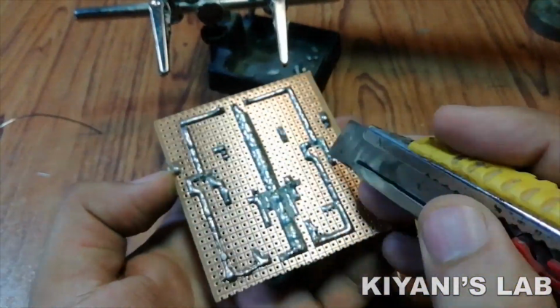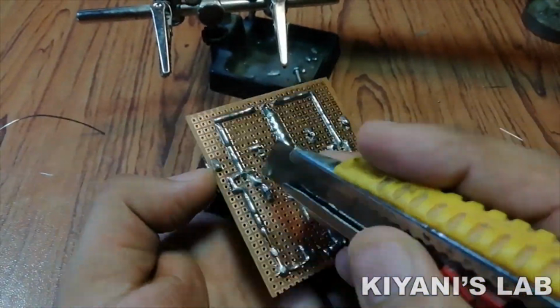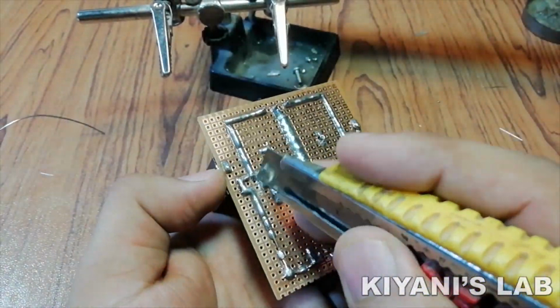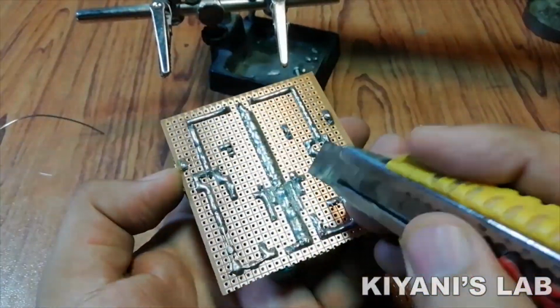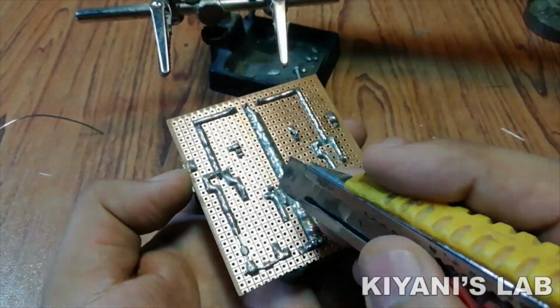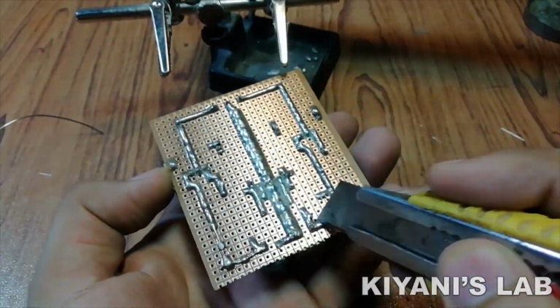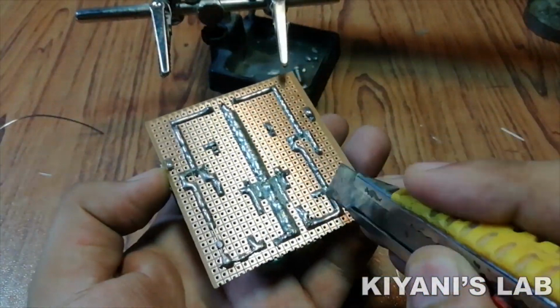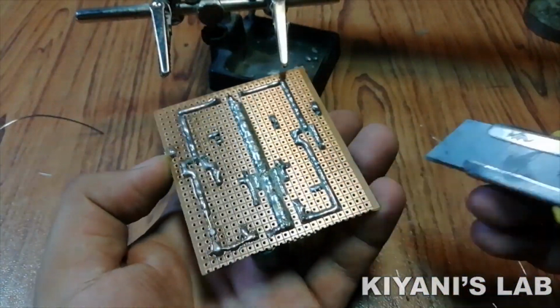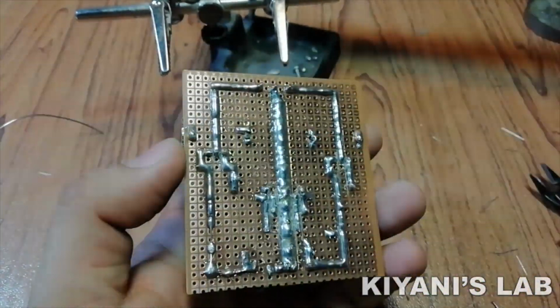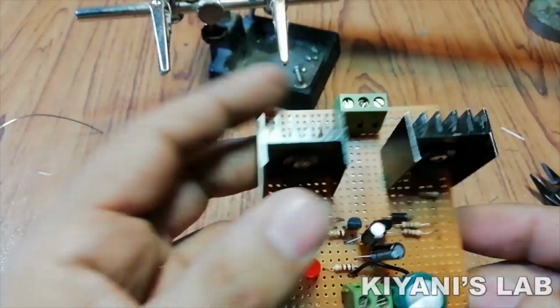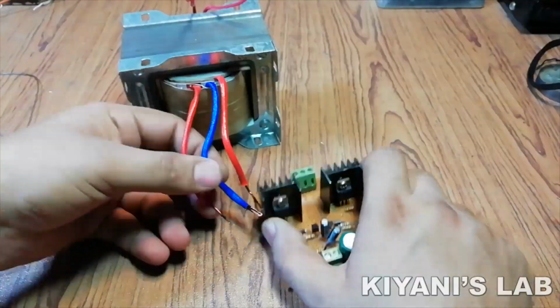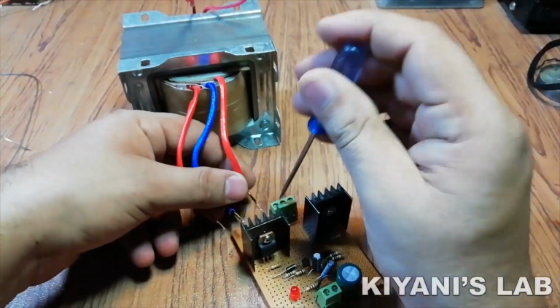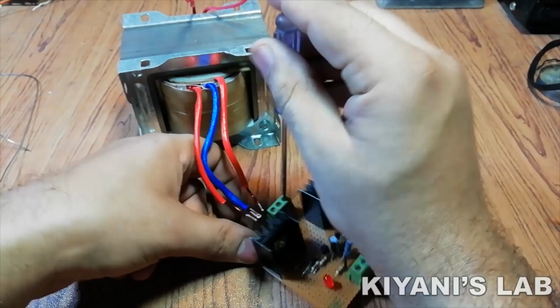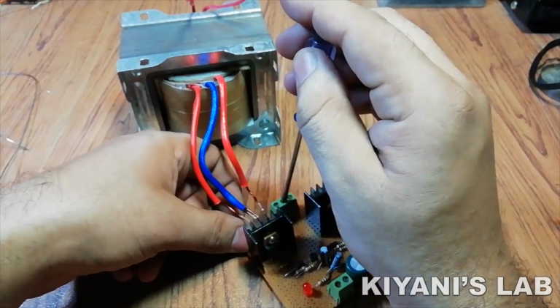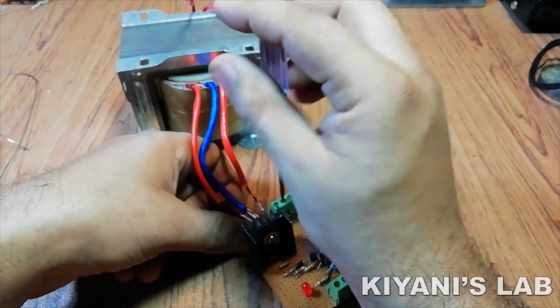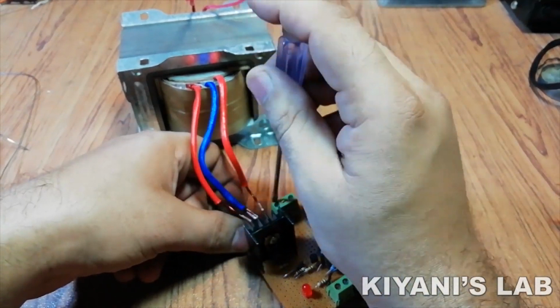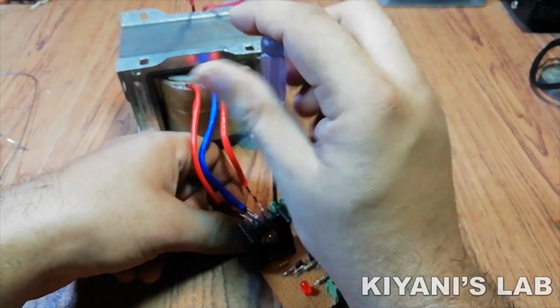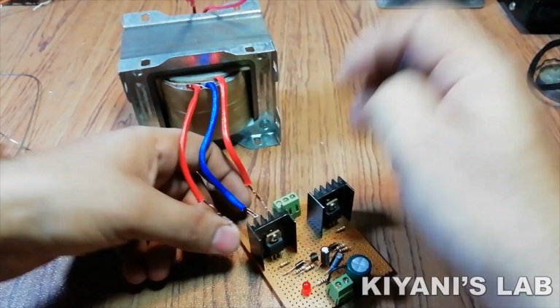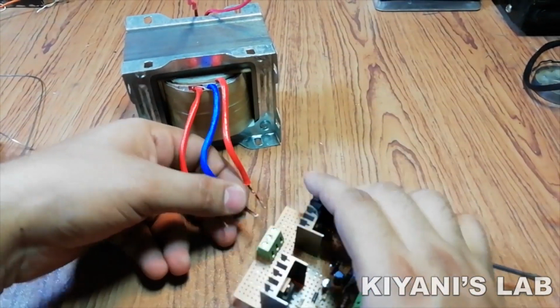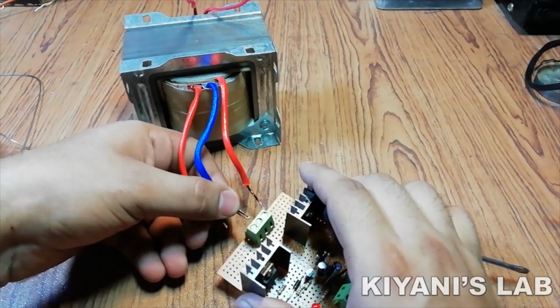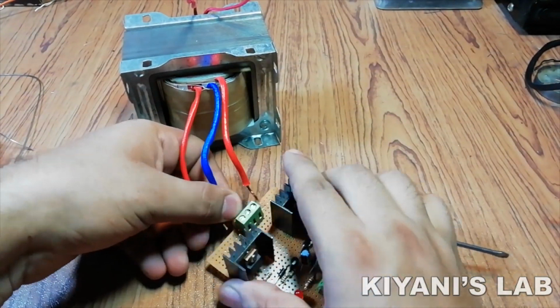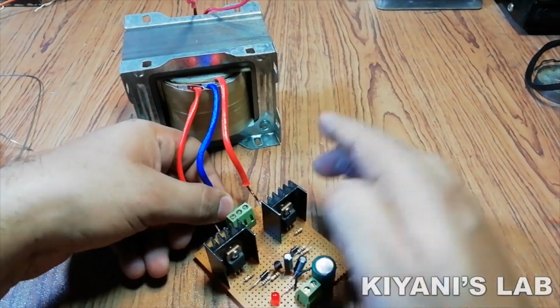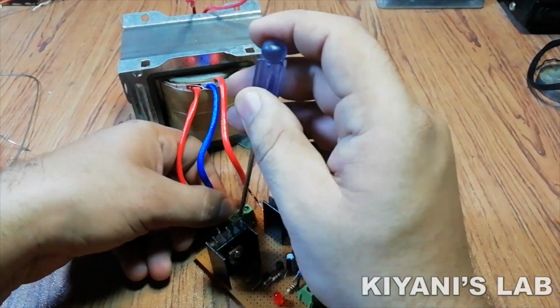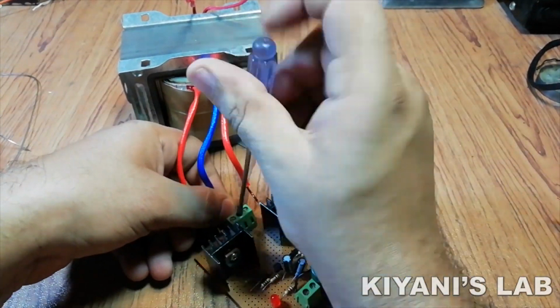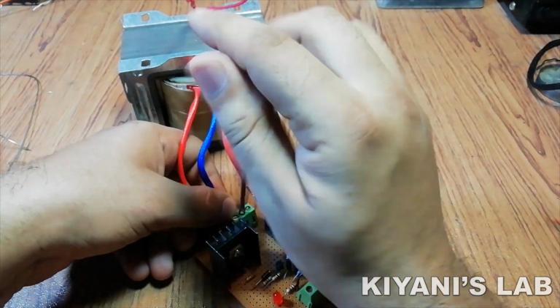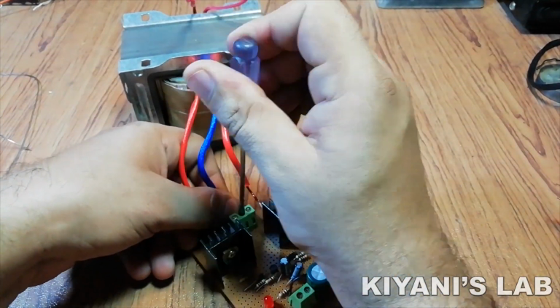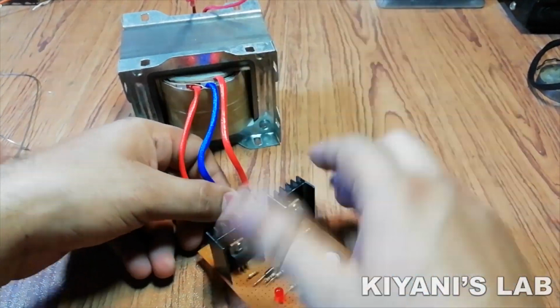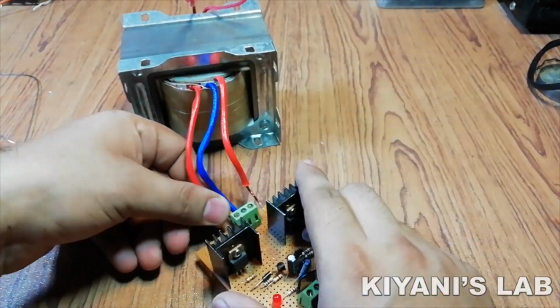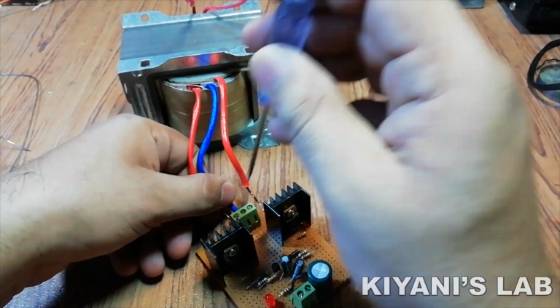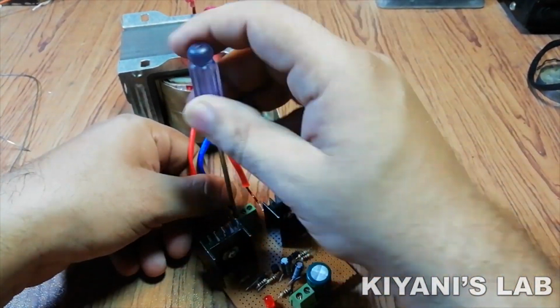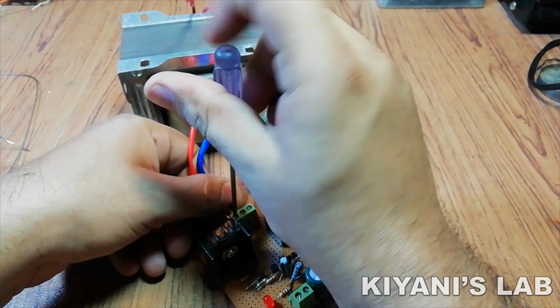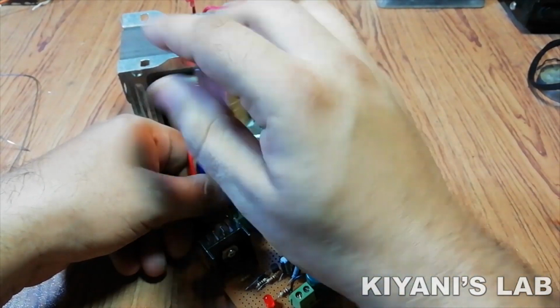Our project is completed. Let's connect the transformer and test it.